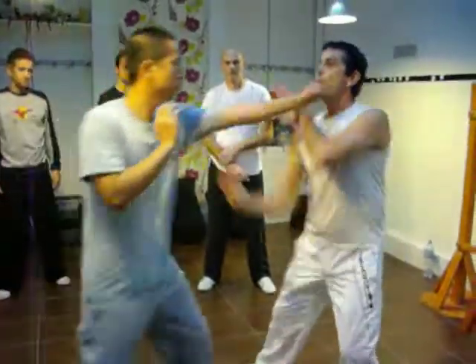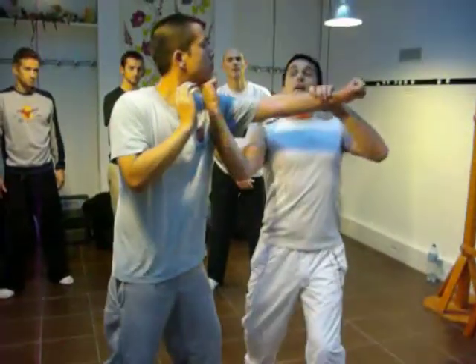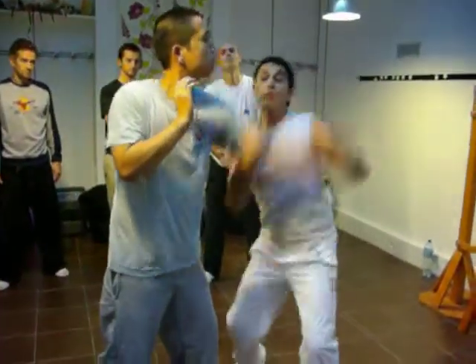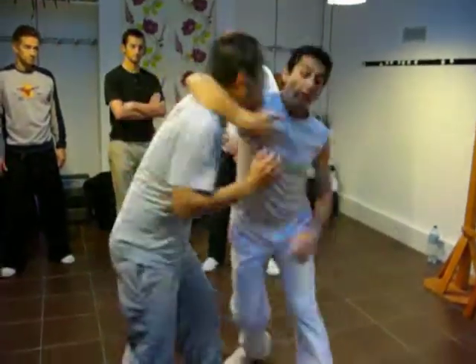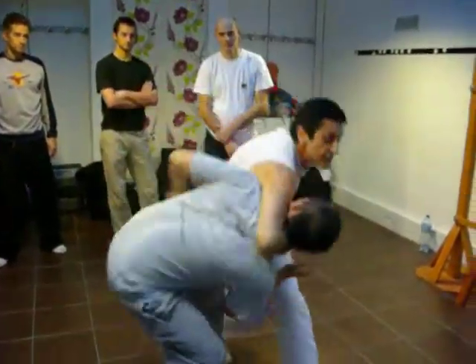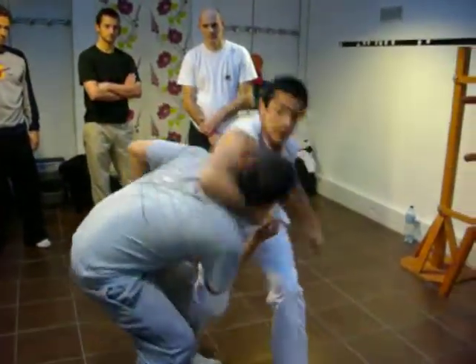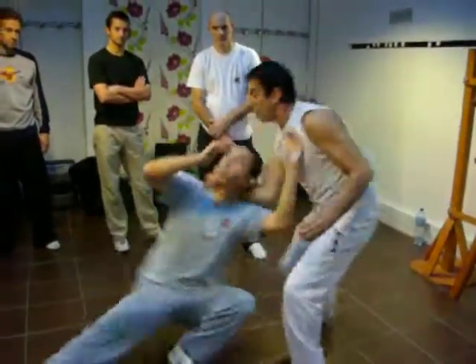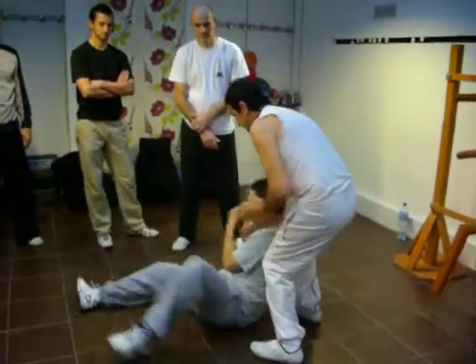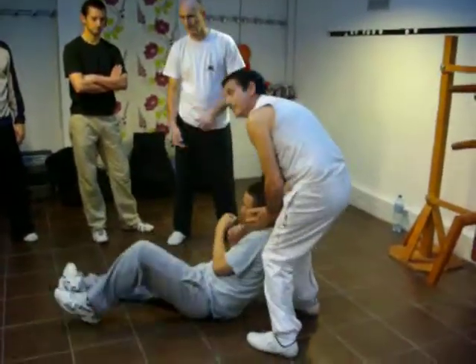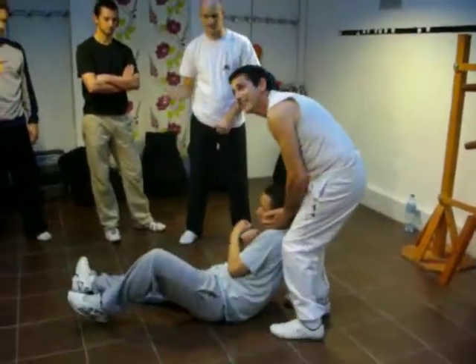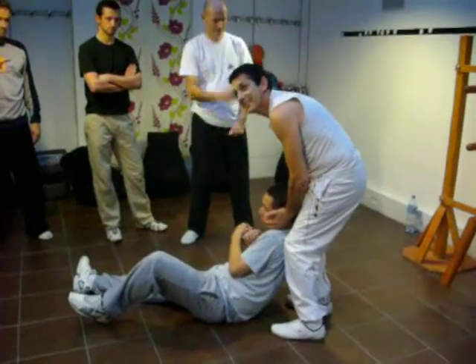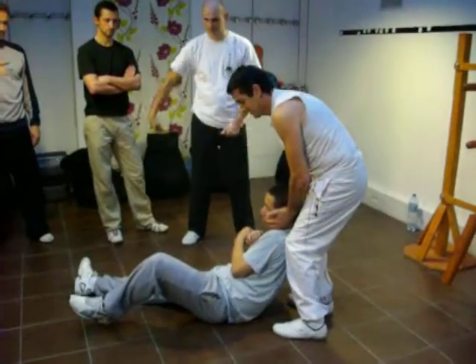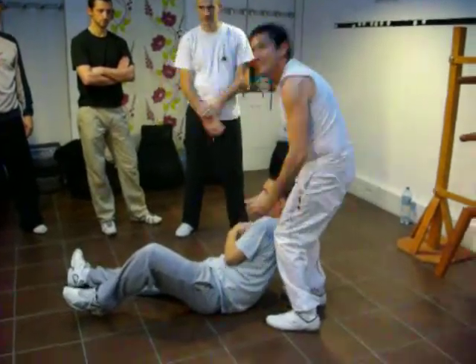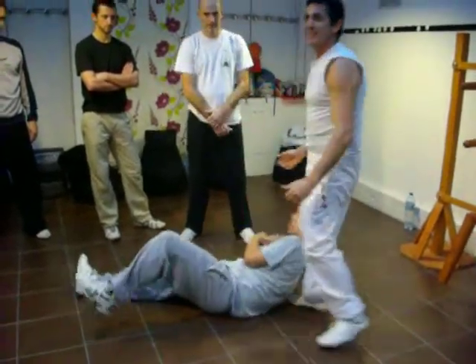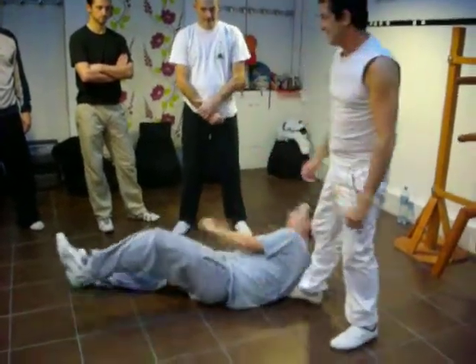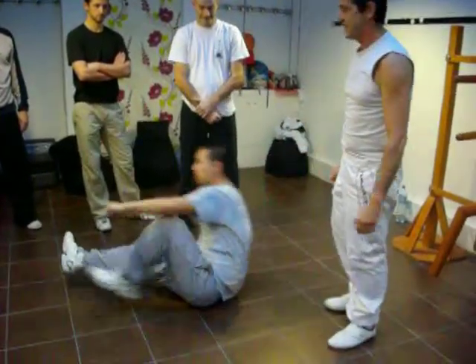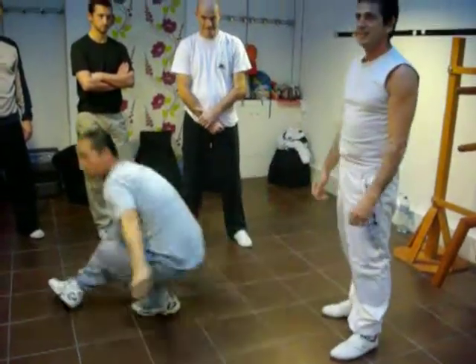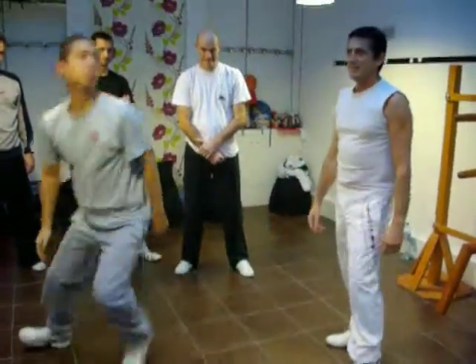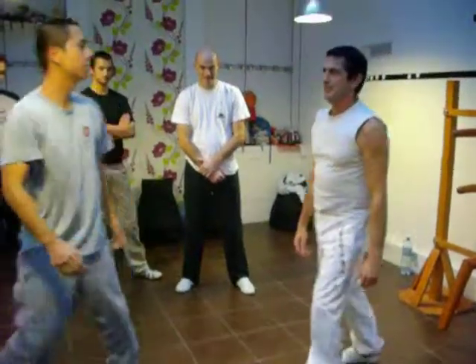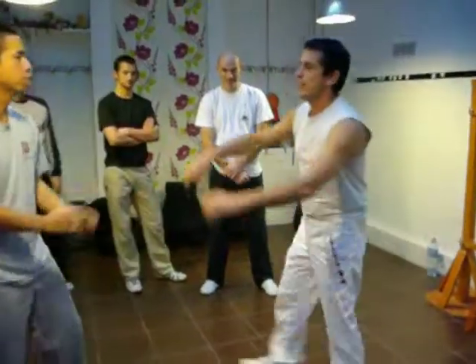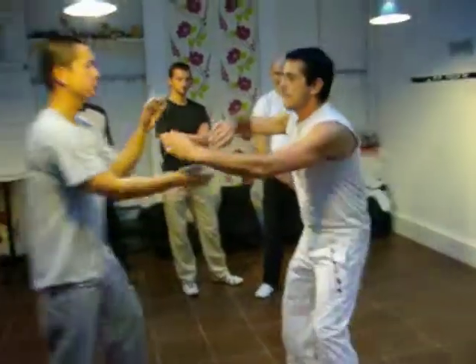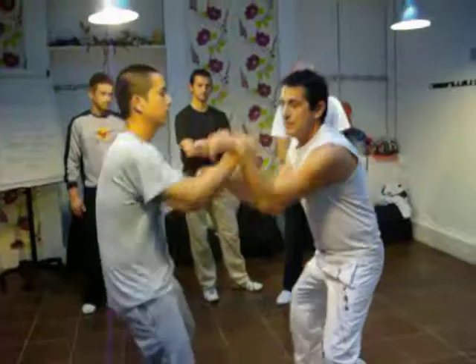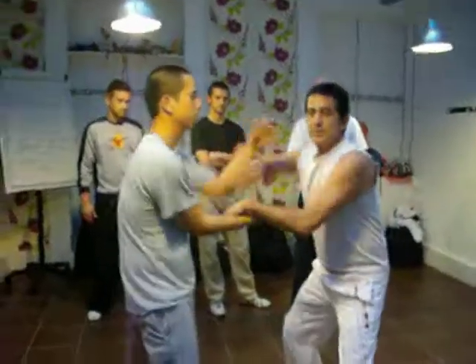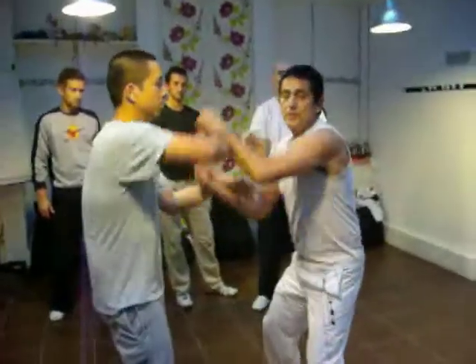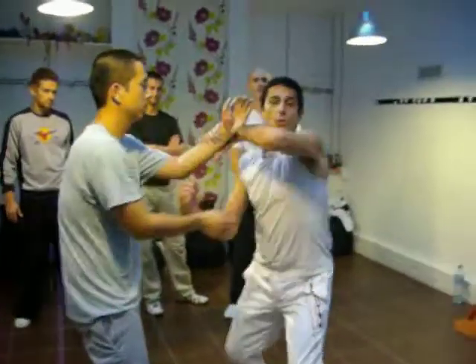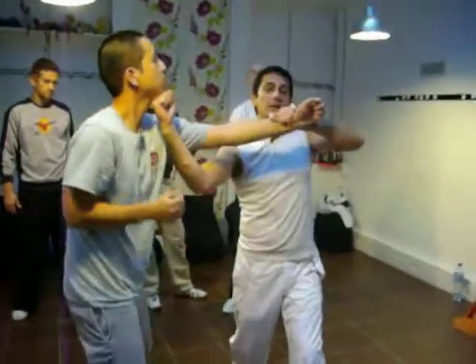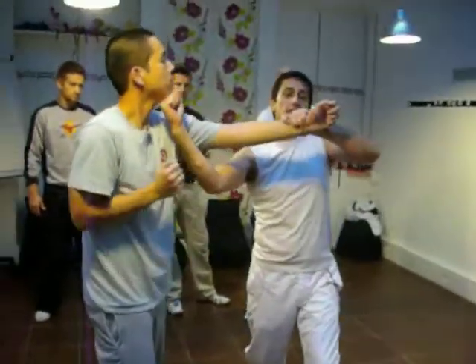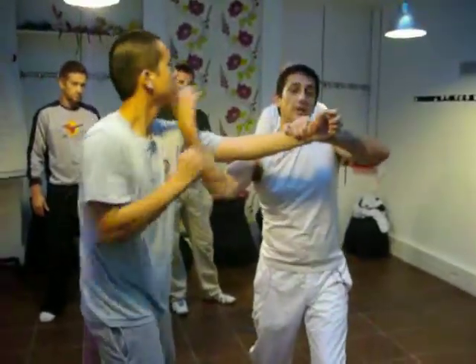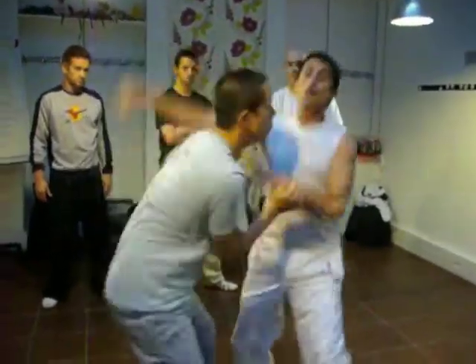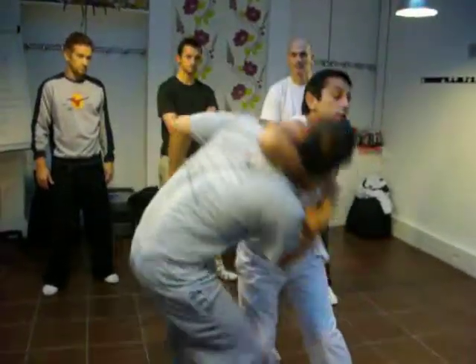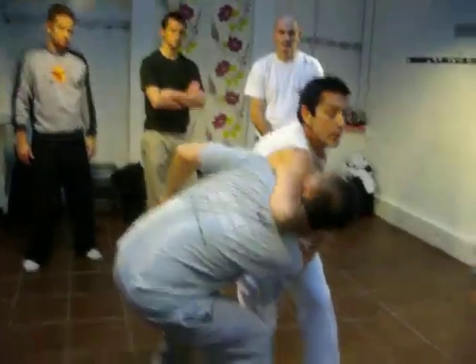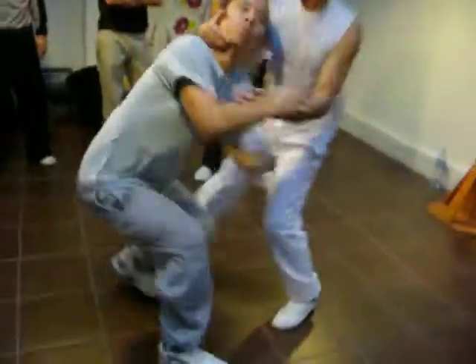One. You. Catch it. Turn. One. Two. Three.